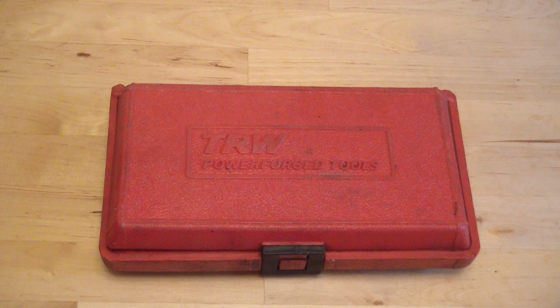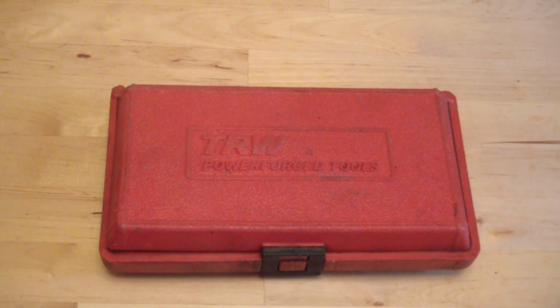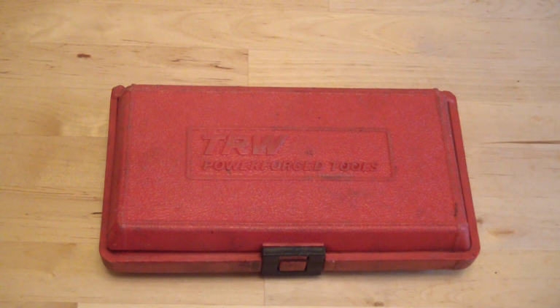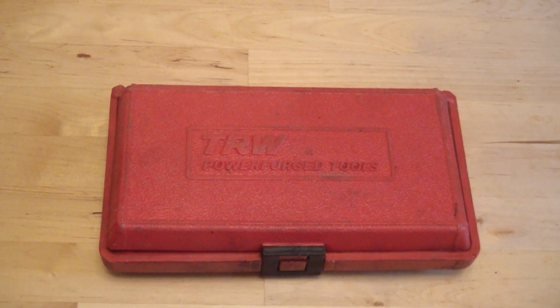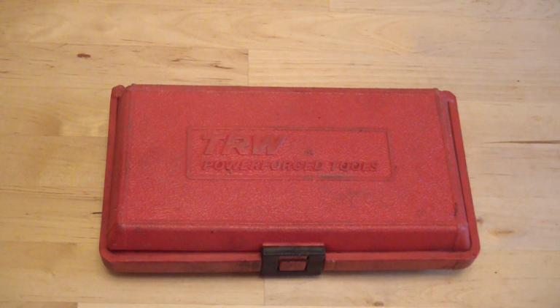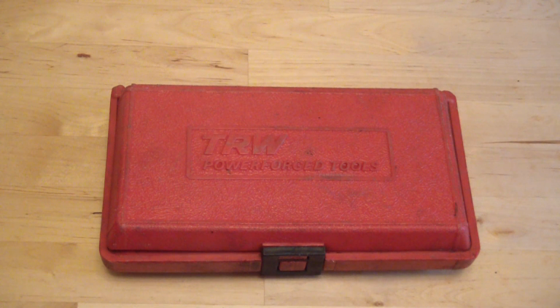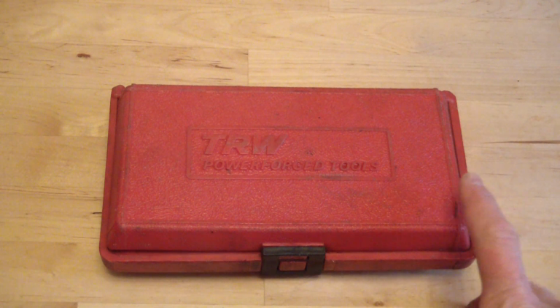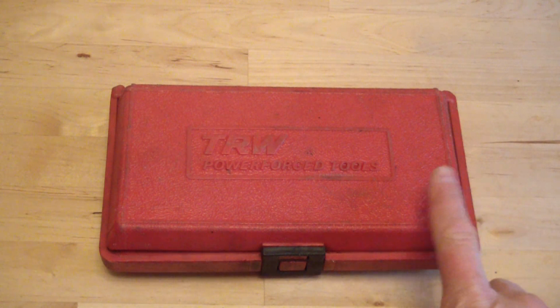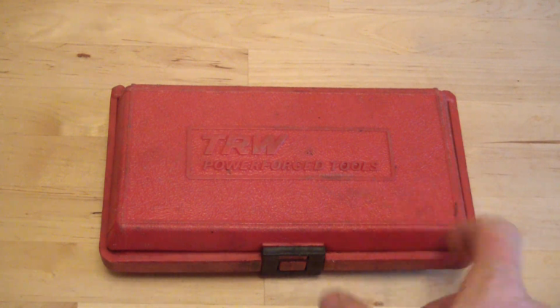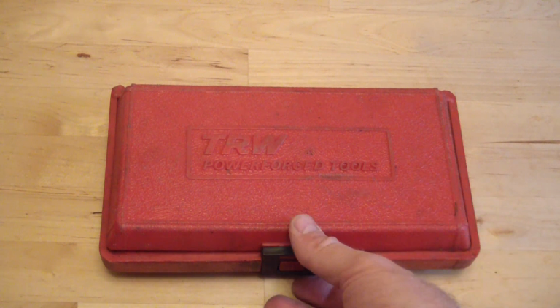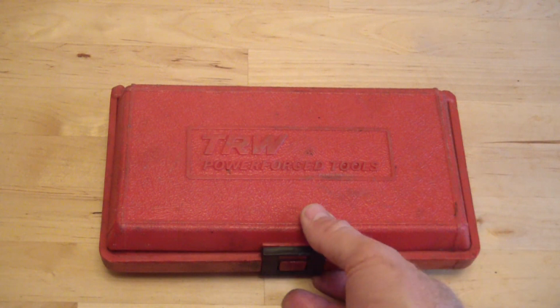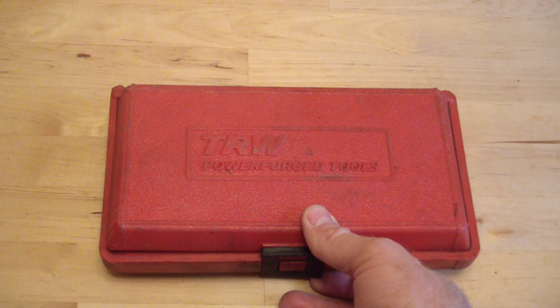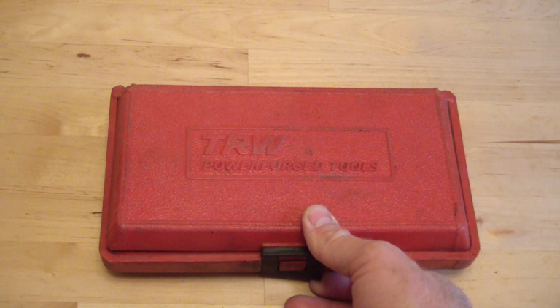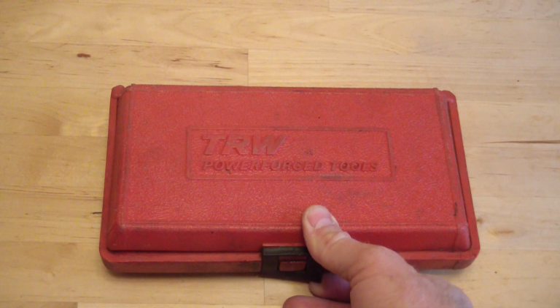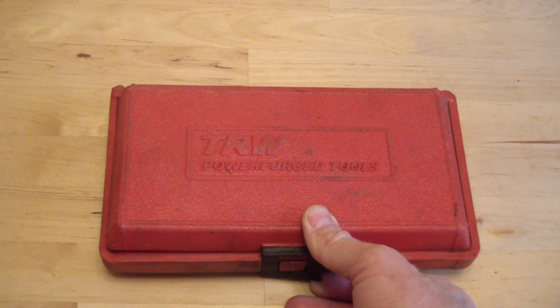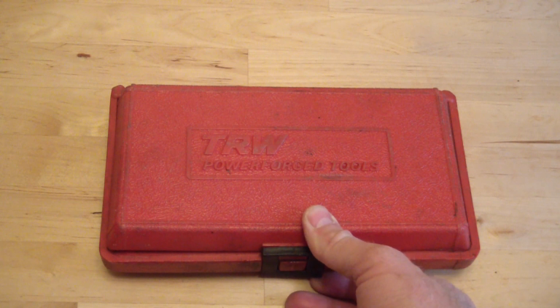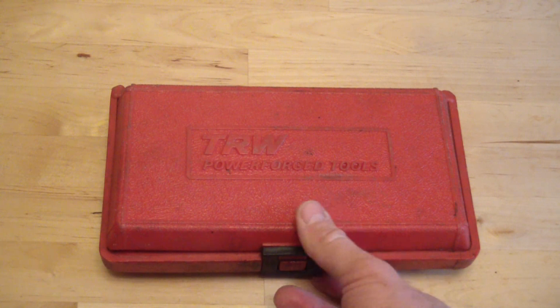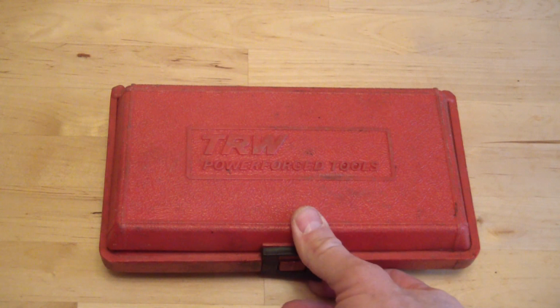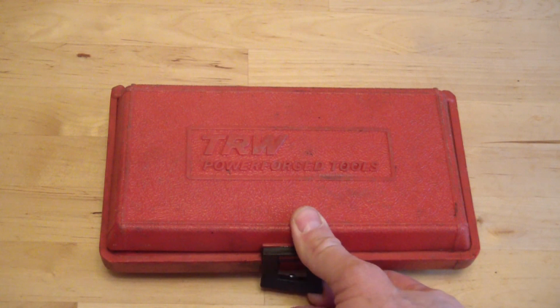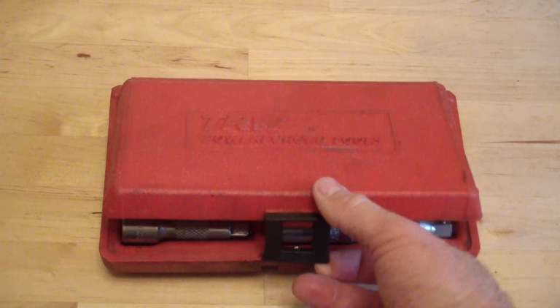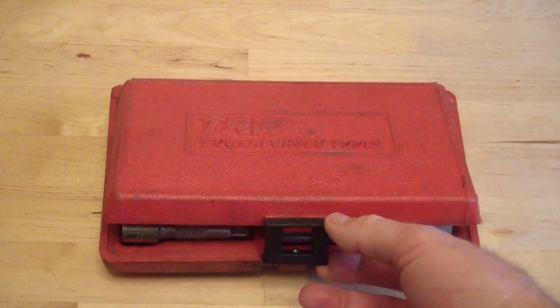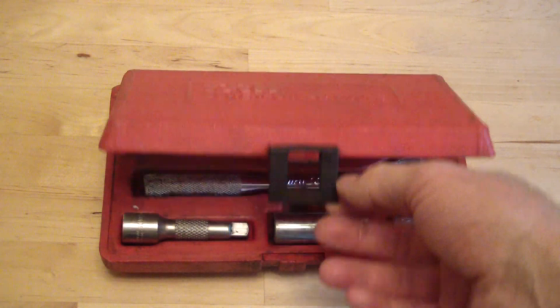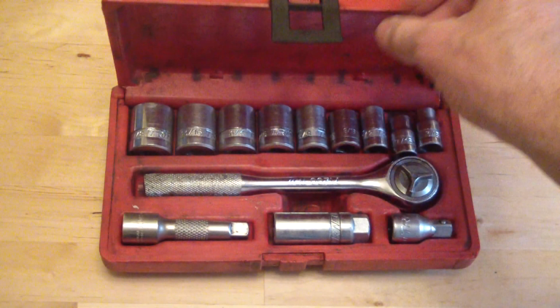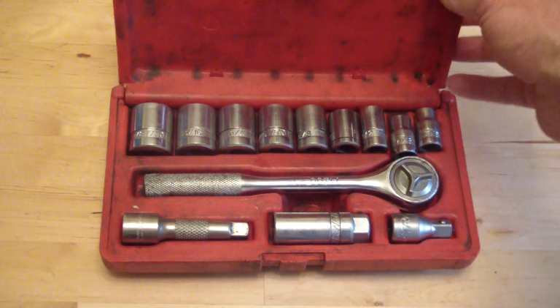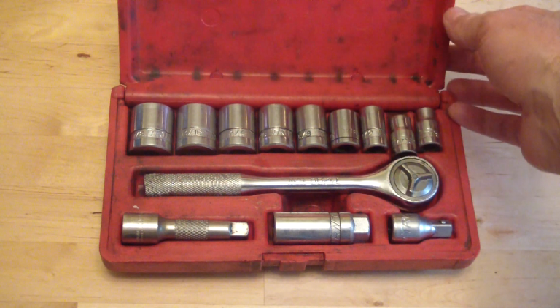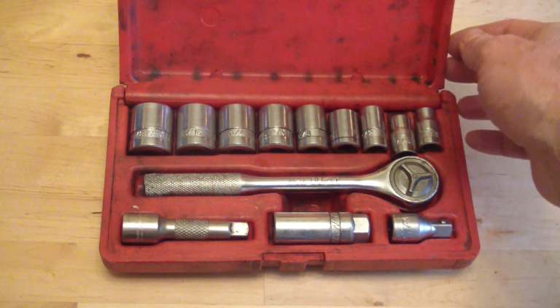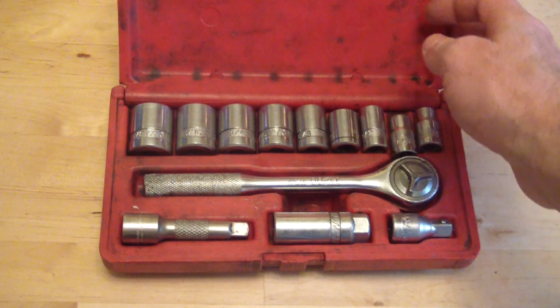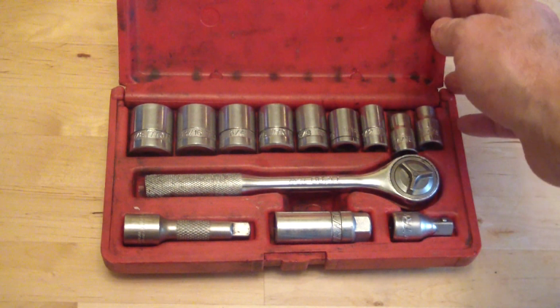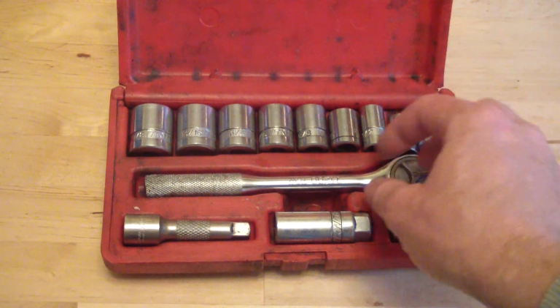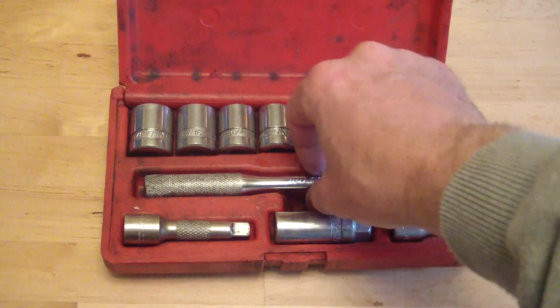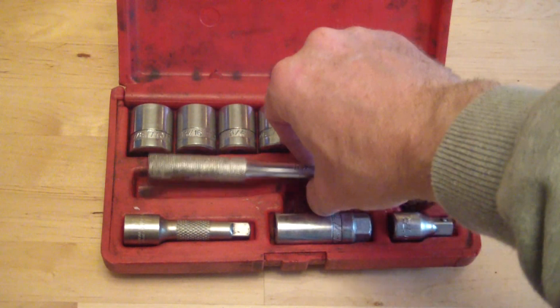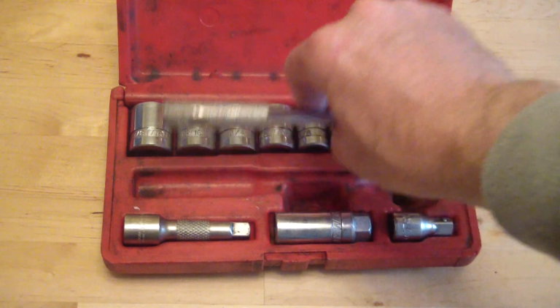Here's a close-up look at a TRW tool set. TRW is a big aerospace company. They sent things to the moon, built missiles, built automotive components, and at one point they owned a company called J.H. Williams, which they had make tools under the TRW brand name.